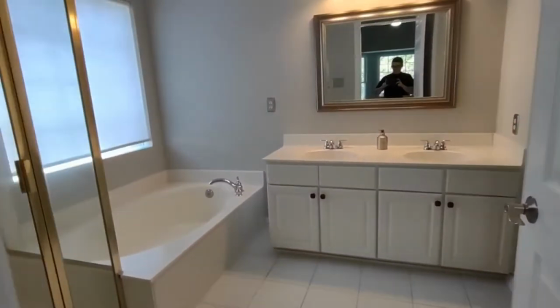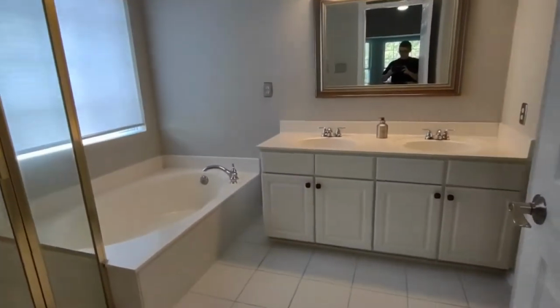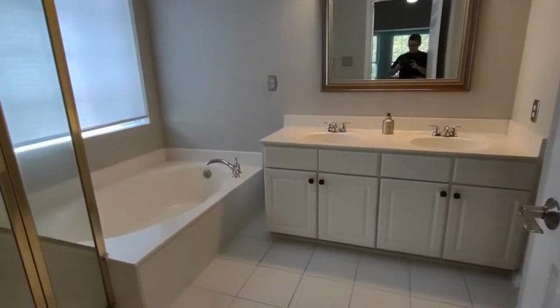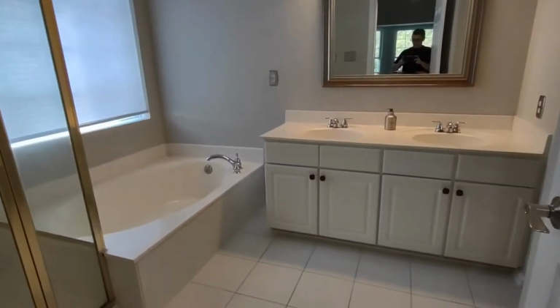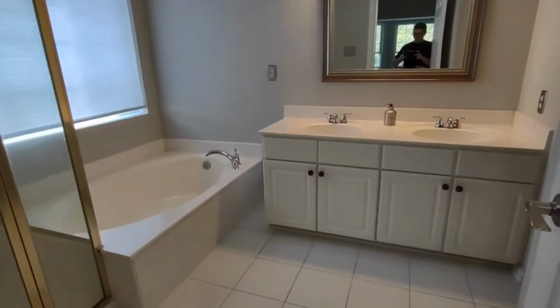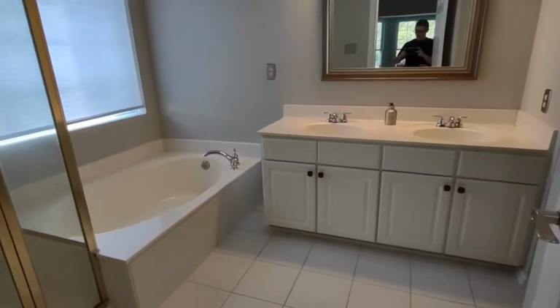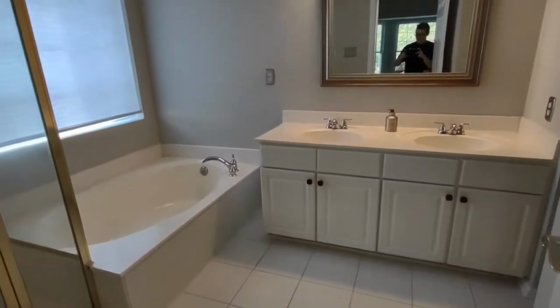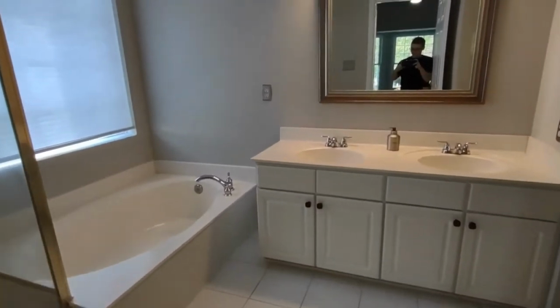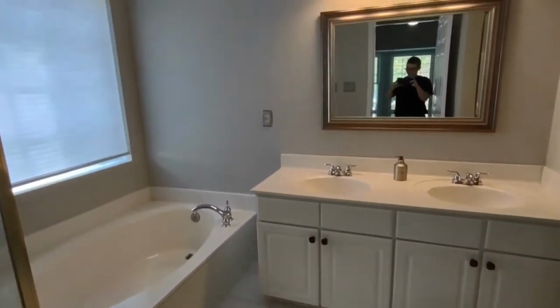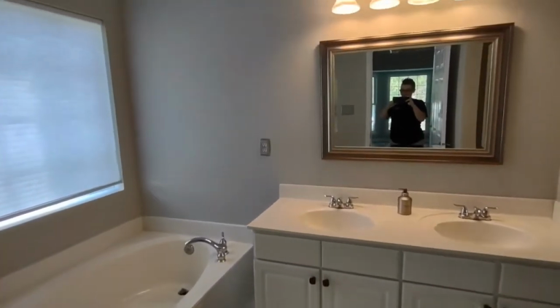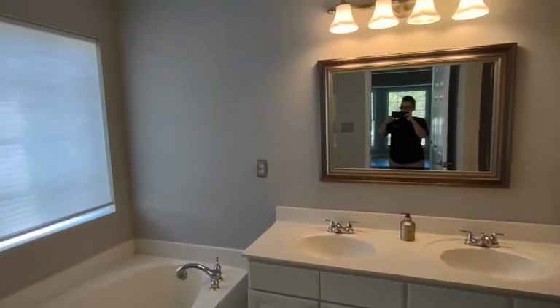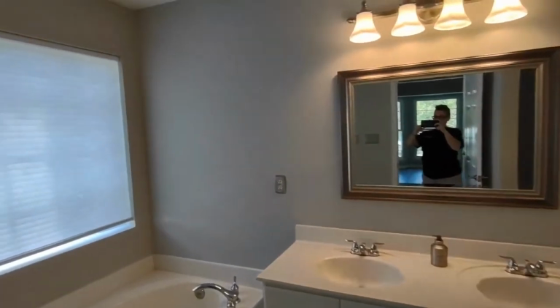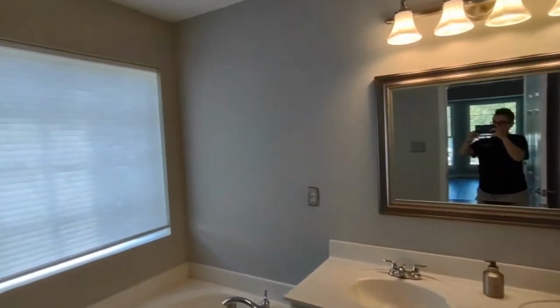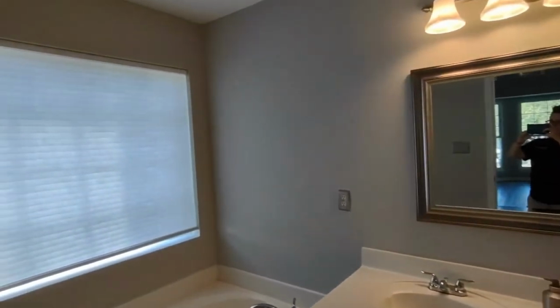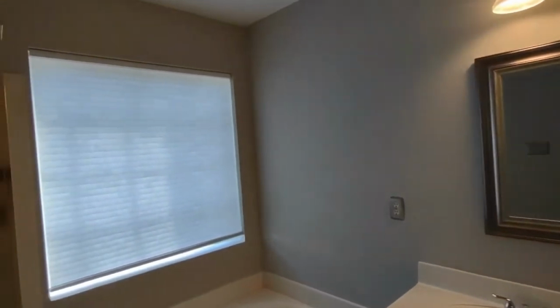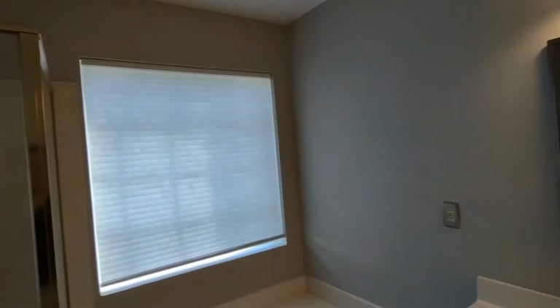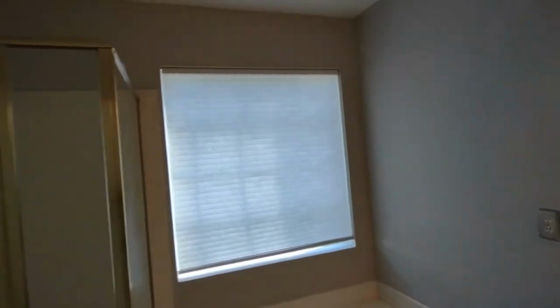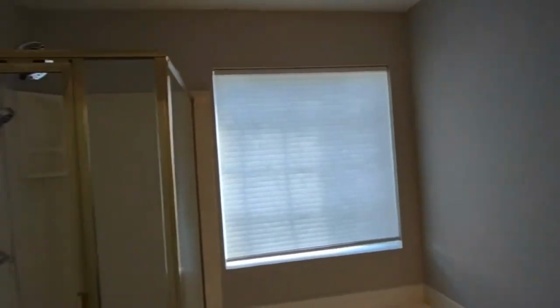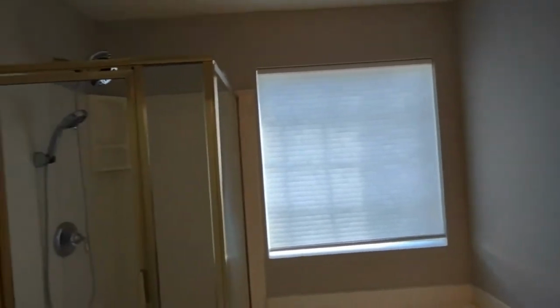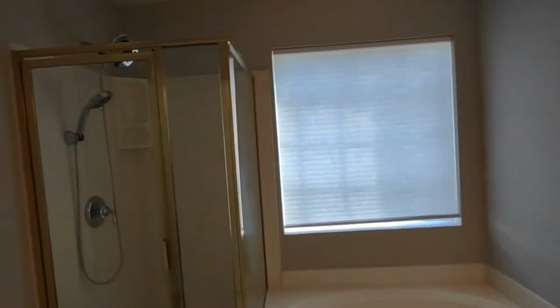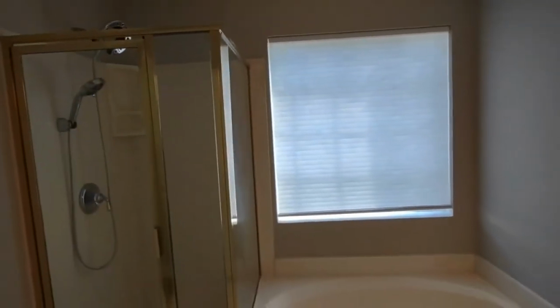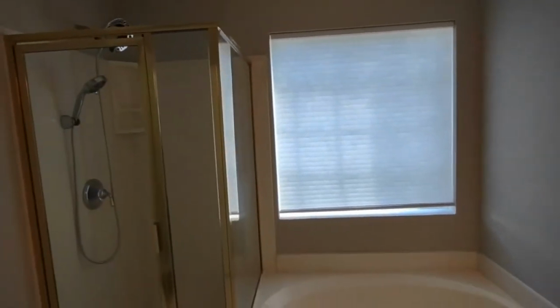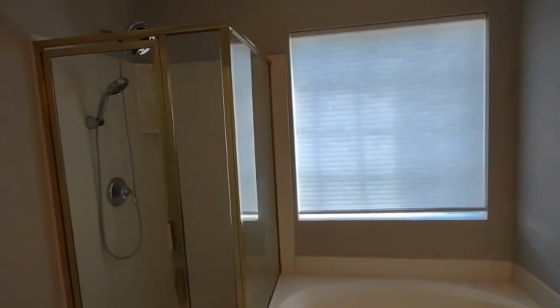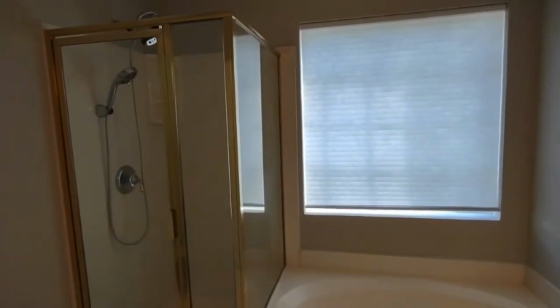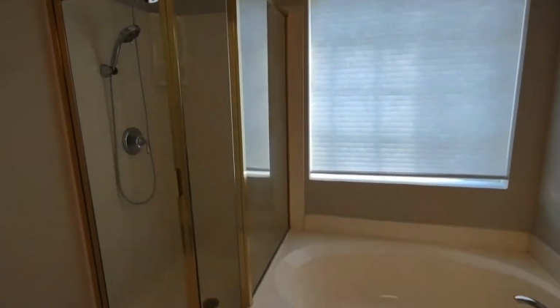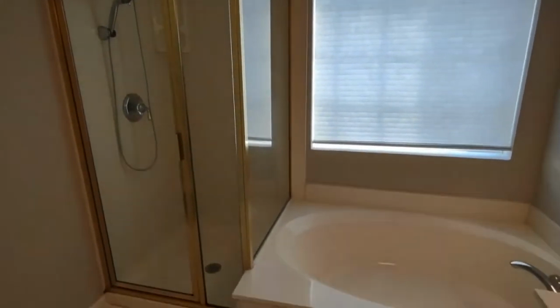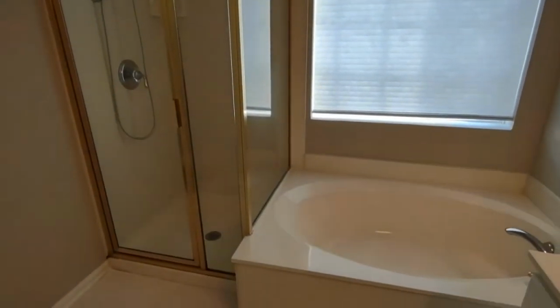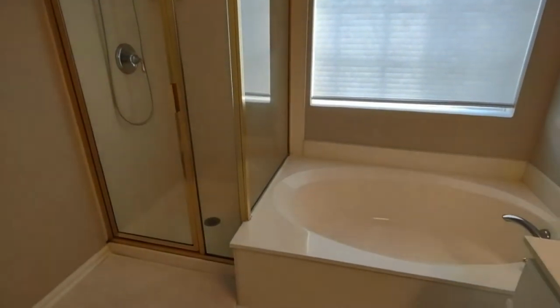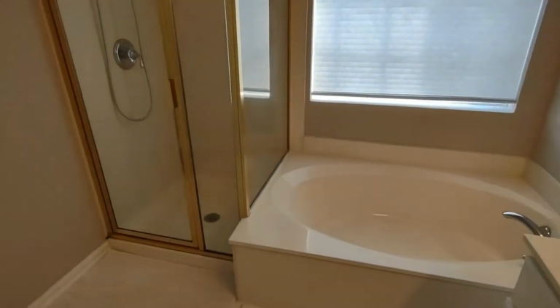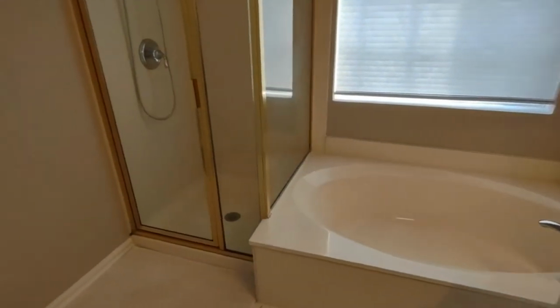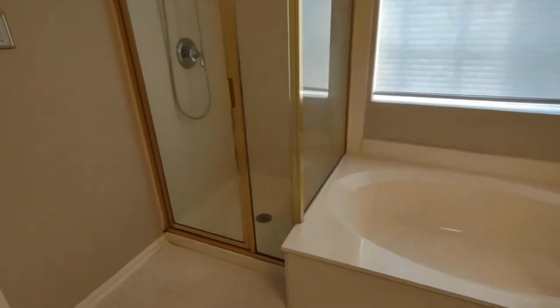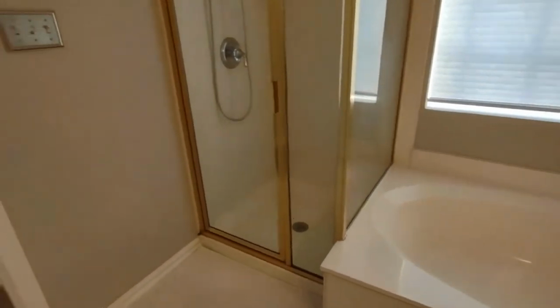The en suite master bath features a two sink vanity, large mirror, large front-facing window, stand-up shower, and Jacuzzi style tub.